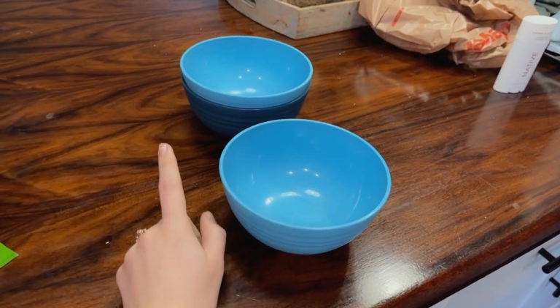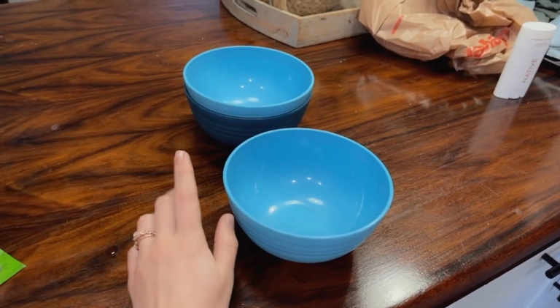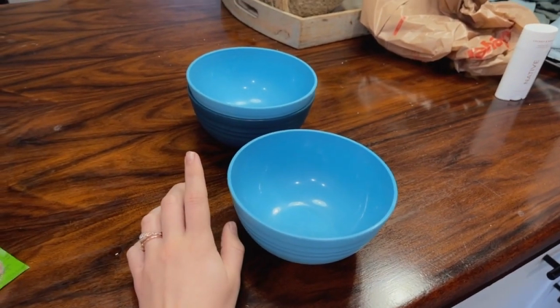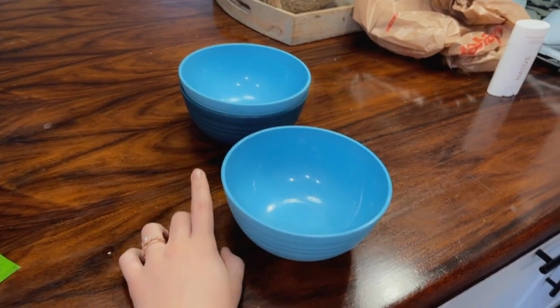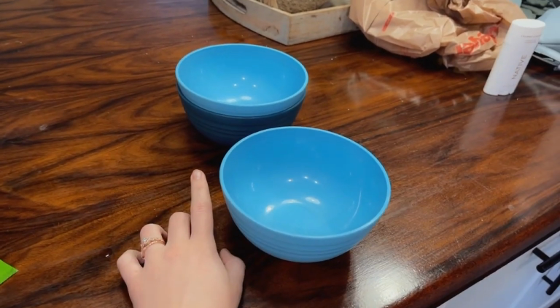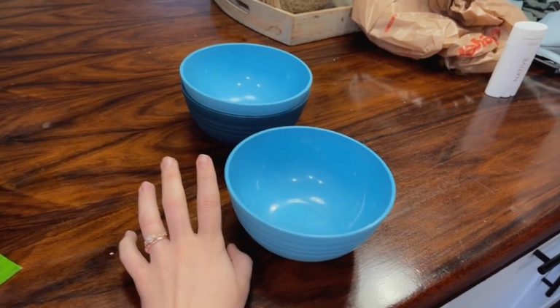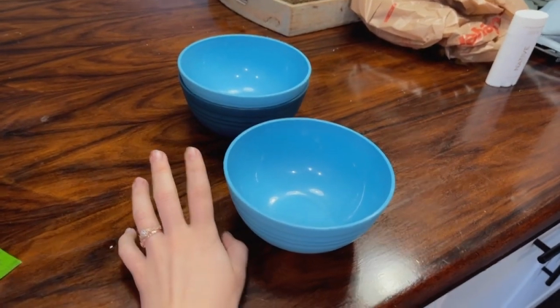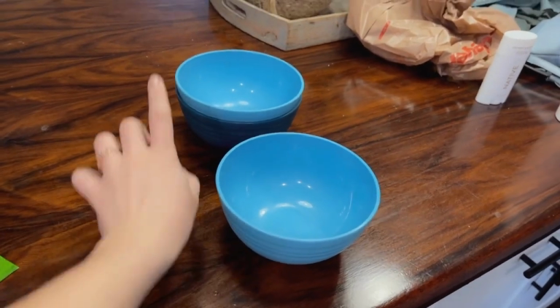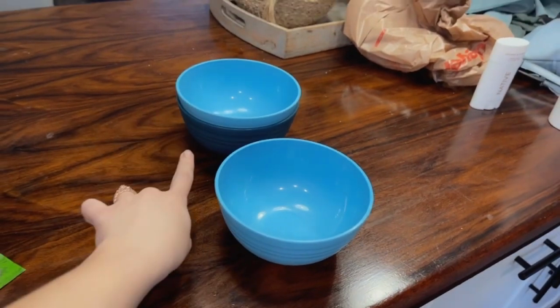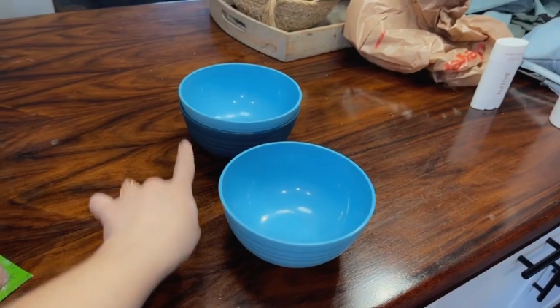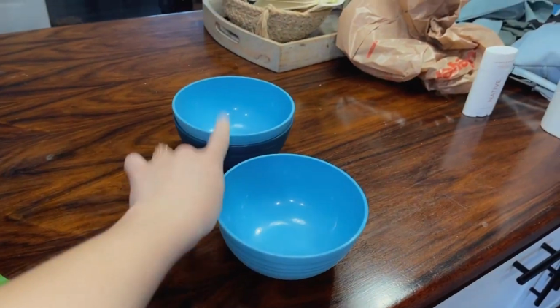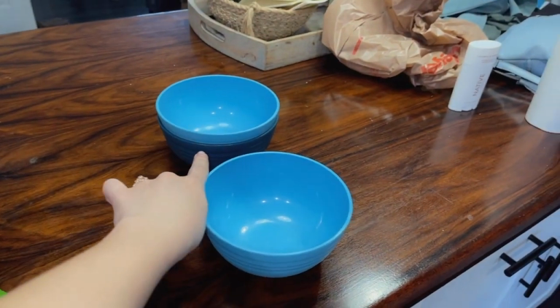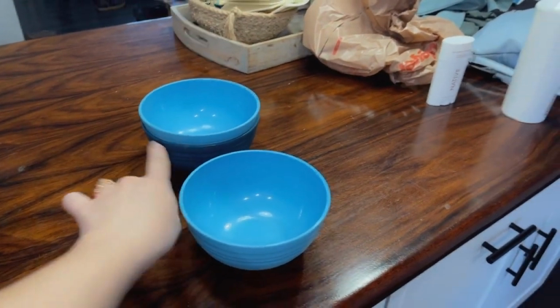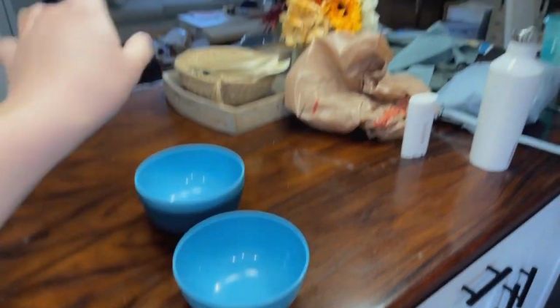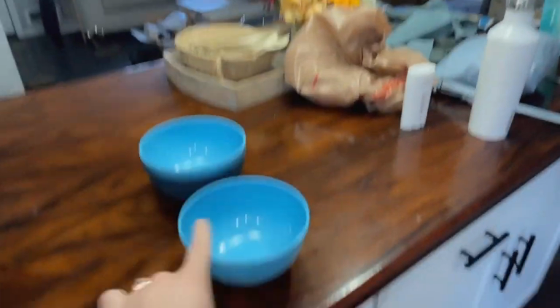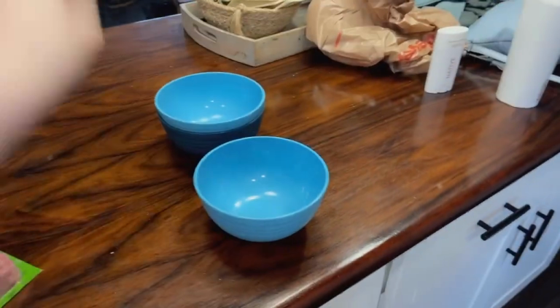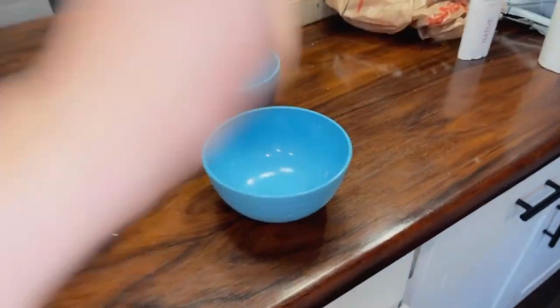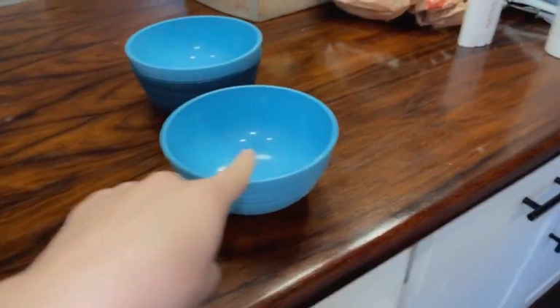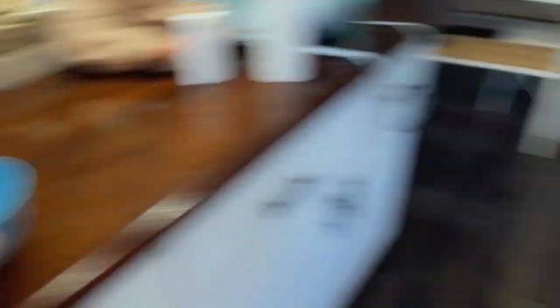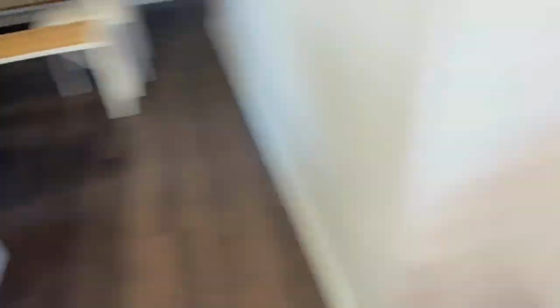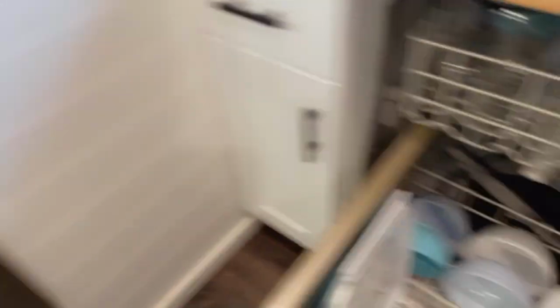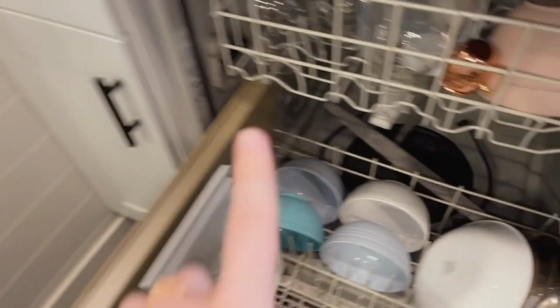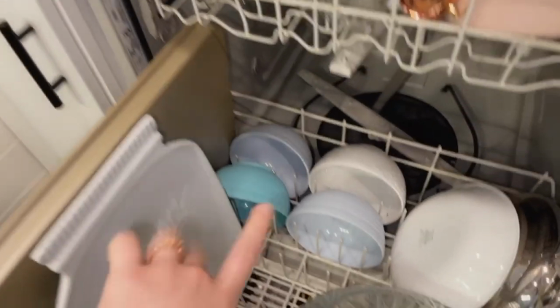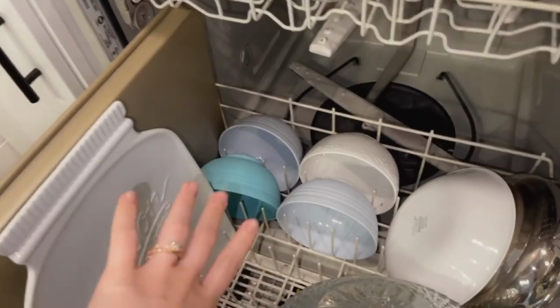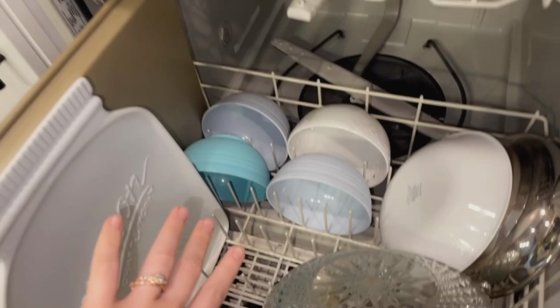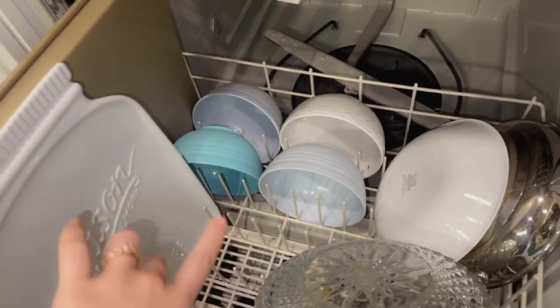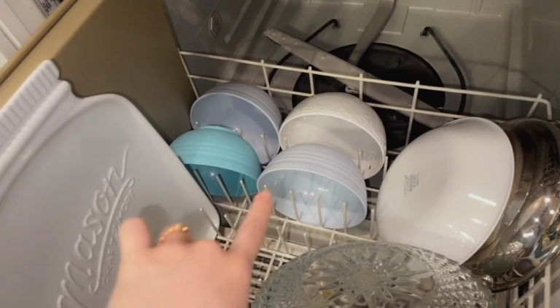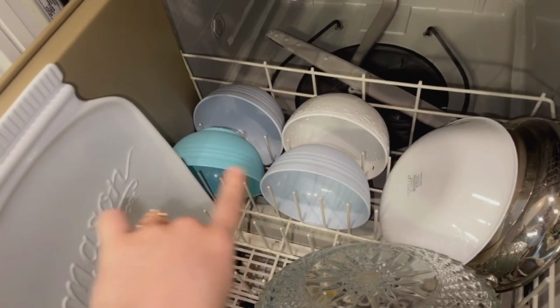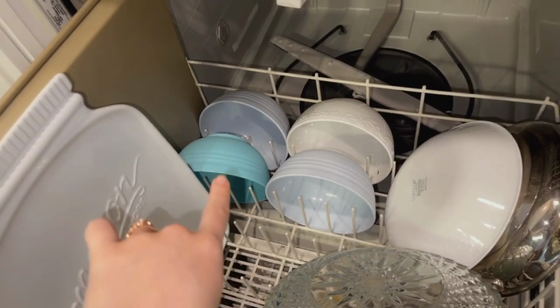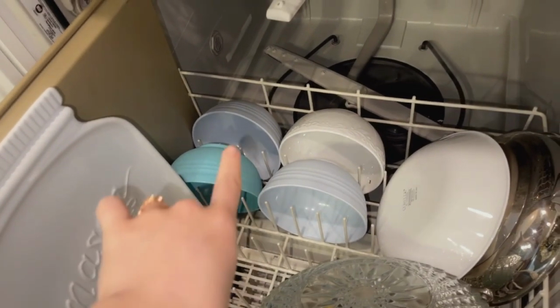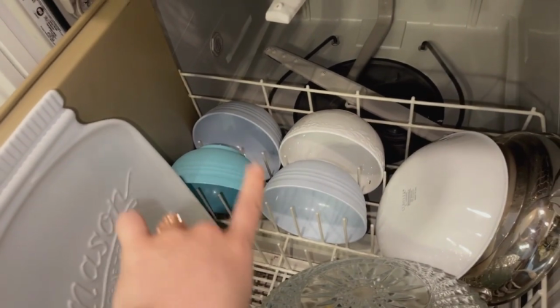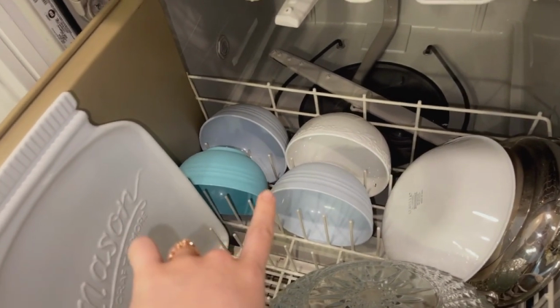They have two of each, so there's eight. We have the darker color, this lighter blue, and then a lighter blue and a lighter blue — I'm going to show you our dirty dishwasher, but here's the other colors that they have.